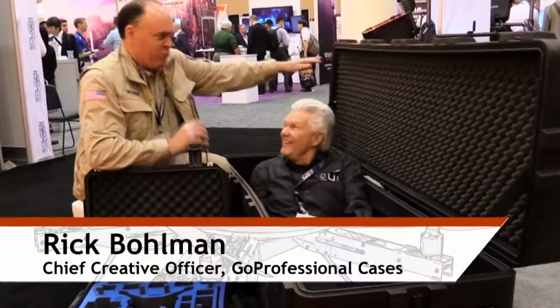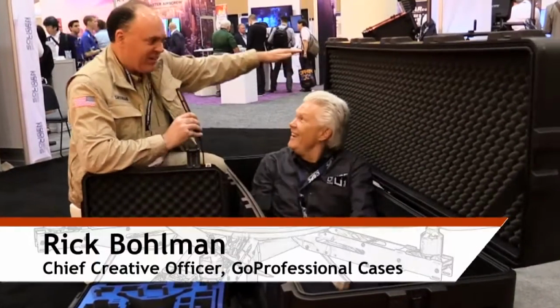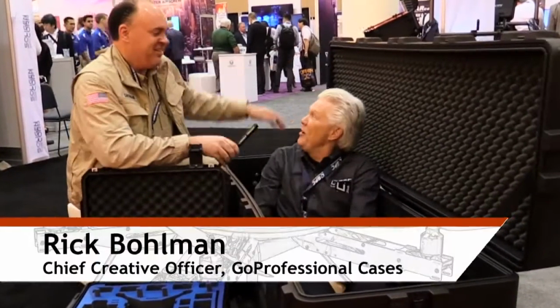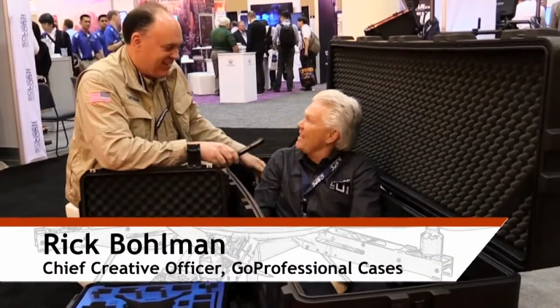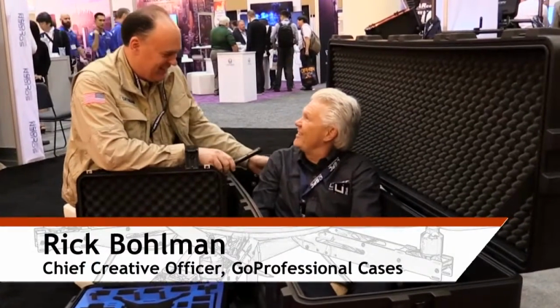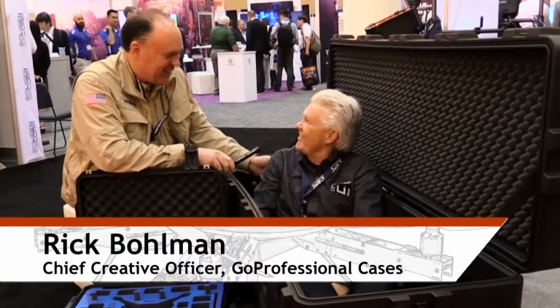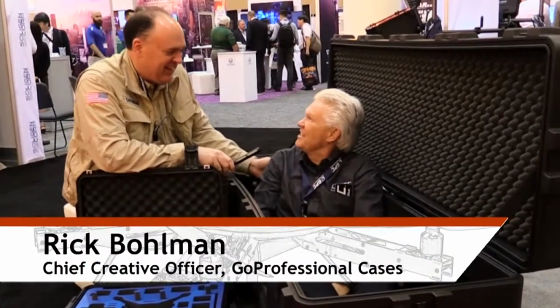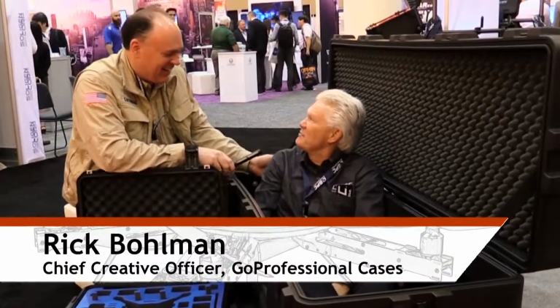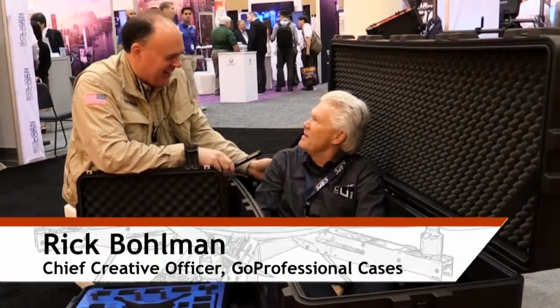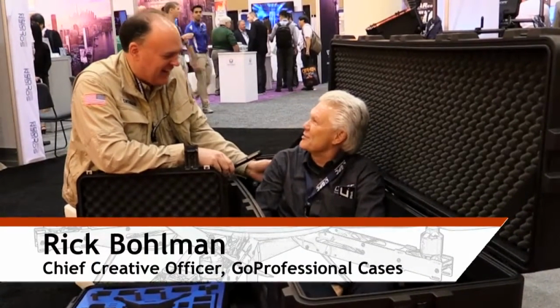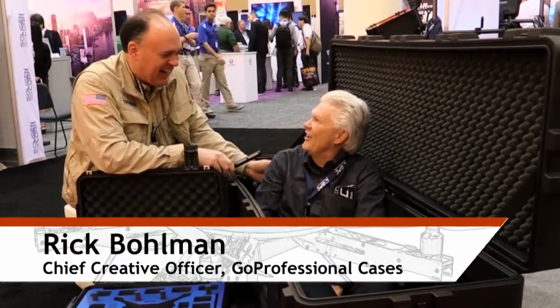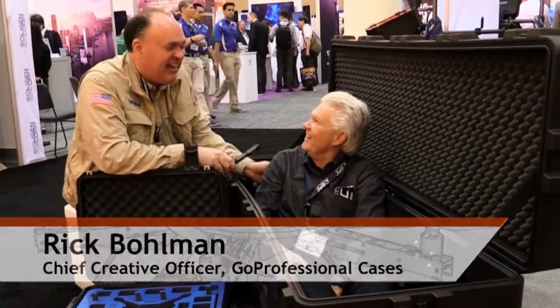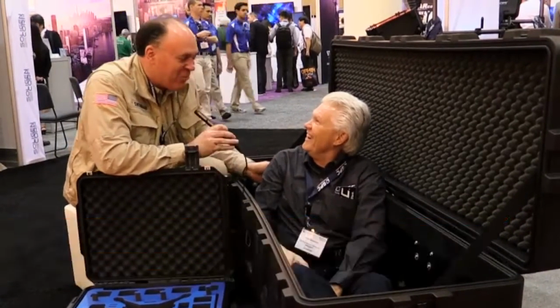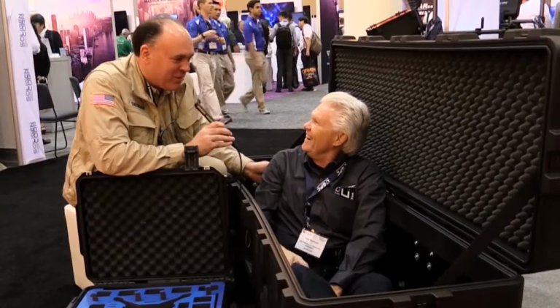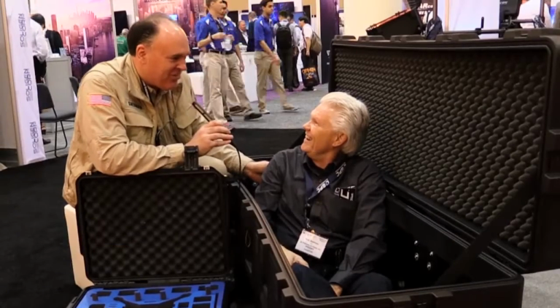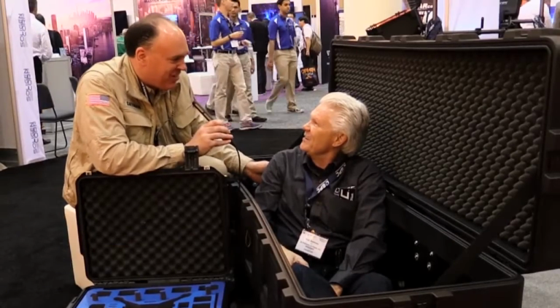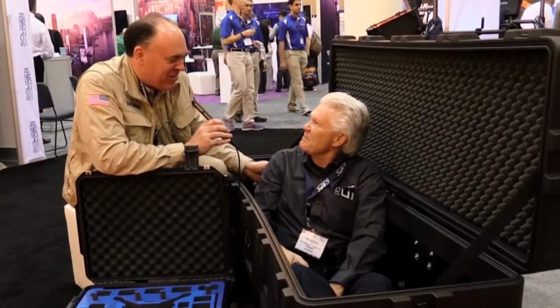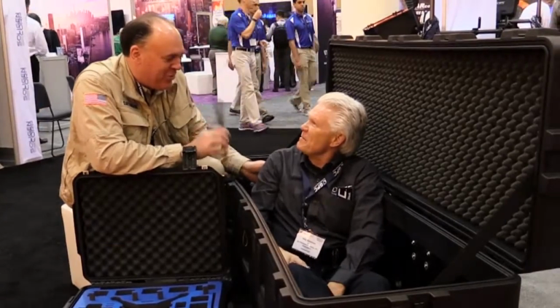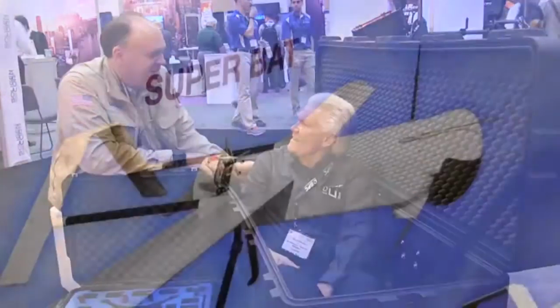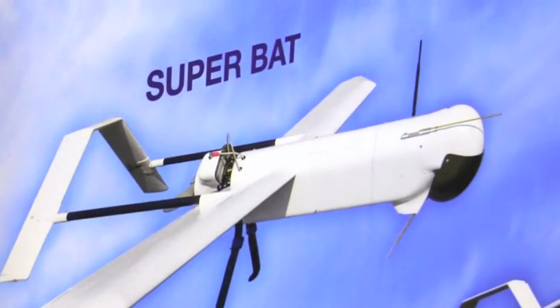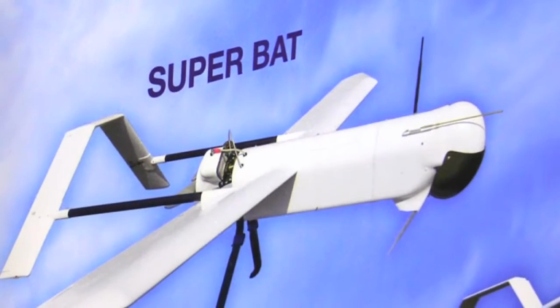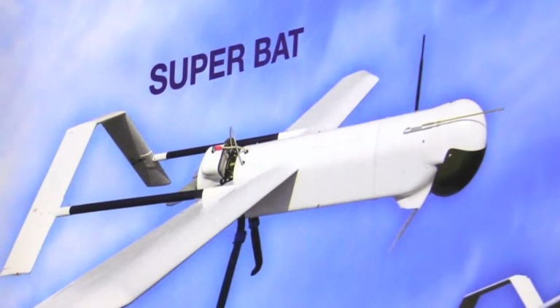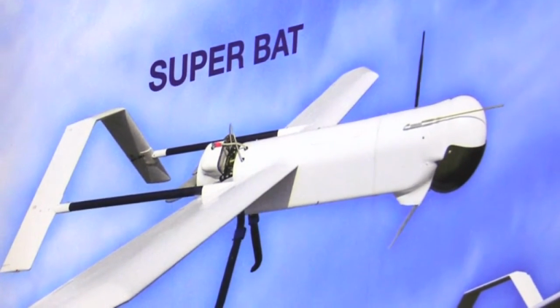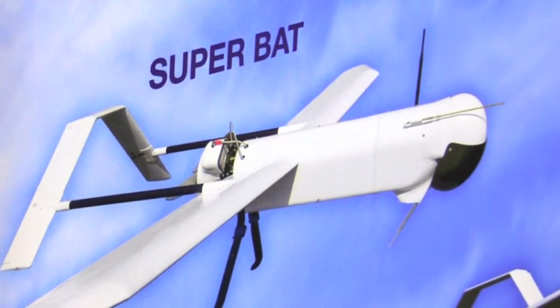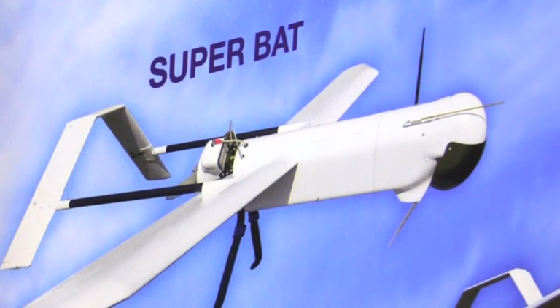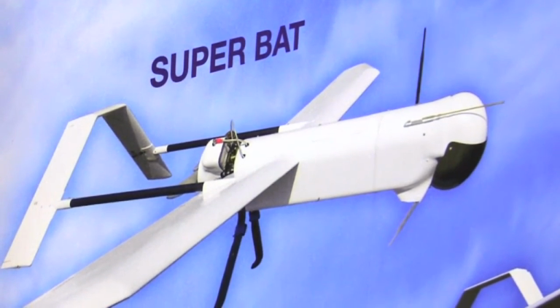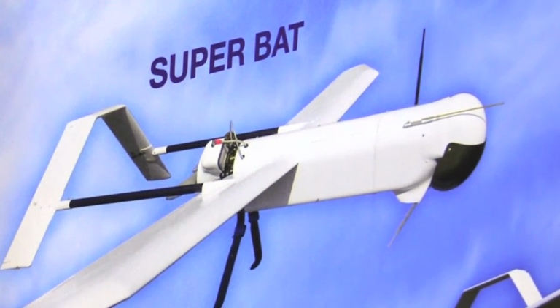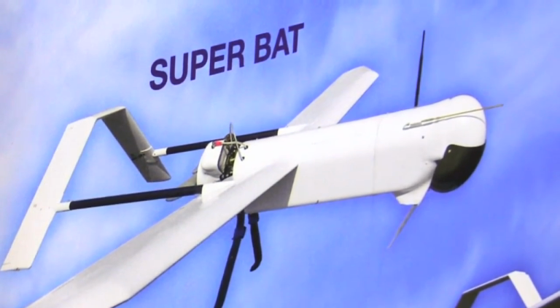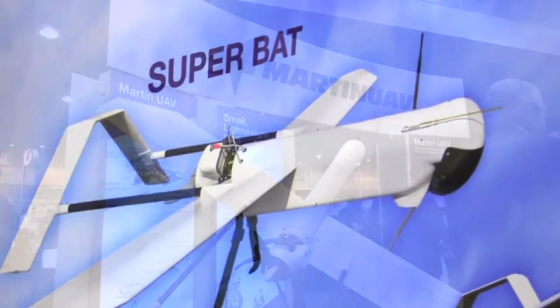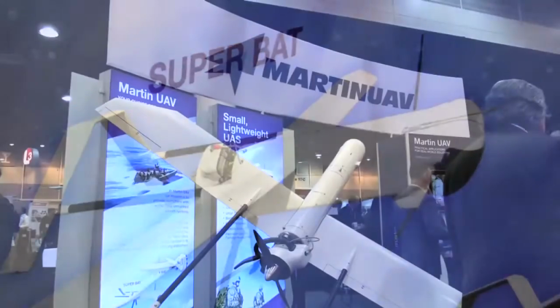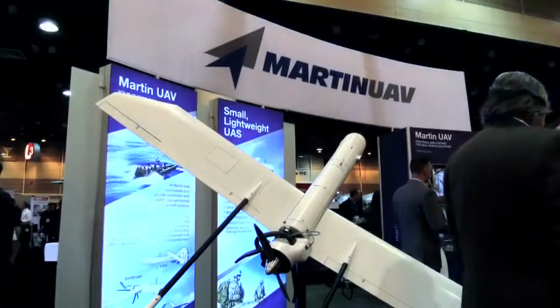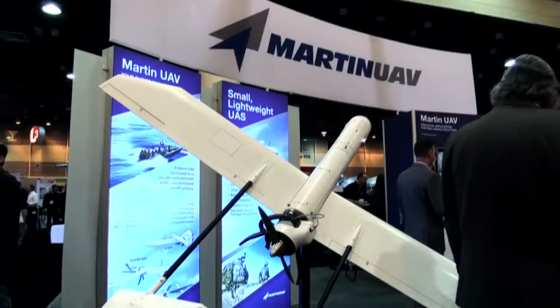Rick! Hello Patrick! Good to see you. I'm glad you made it to the show. So what belongs in here other than you? This is a Martin UAV Superbat. So that's a fixed-wing platform, right? Correct.